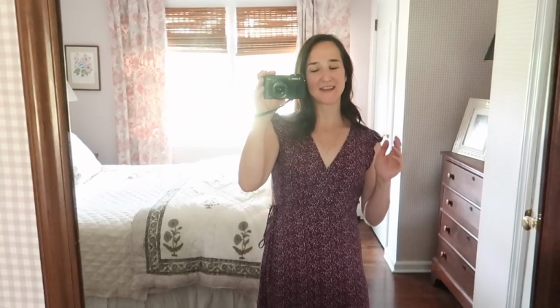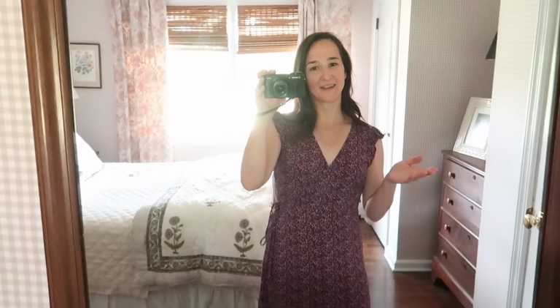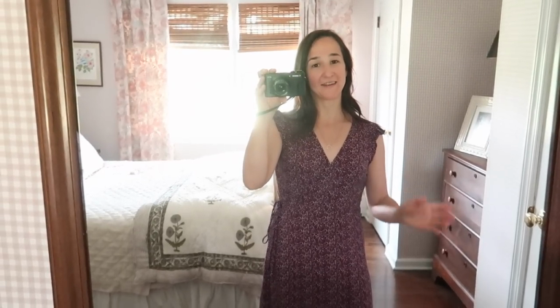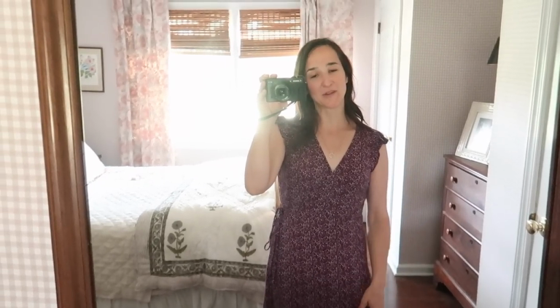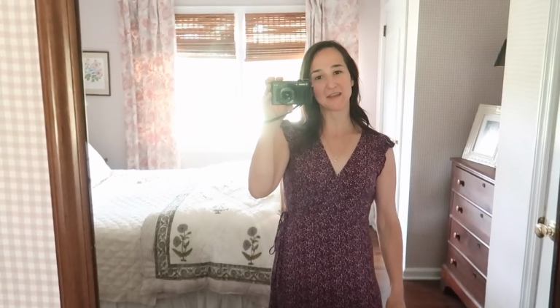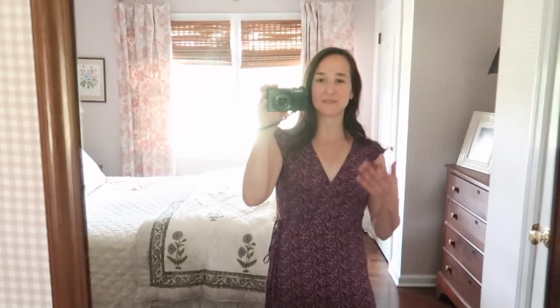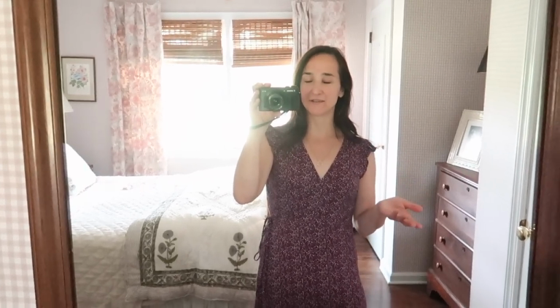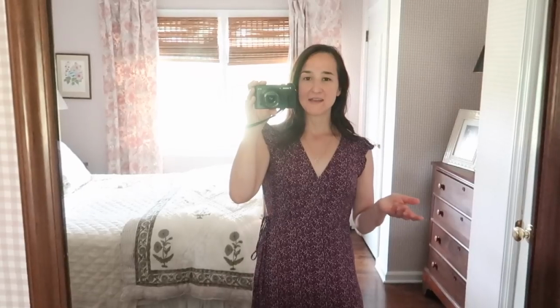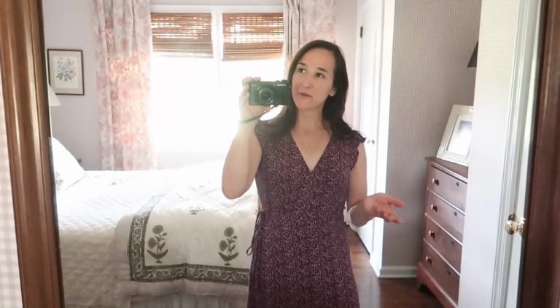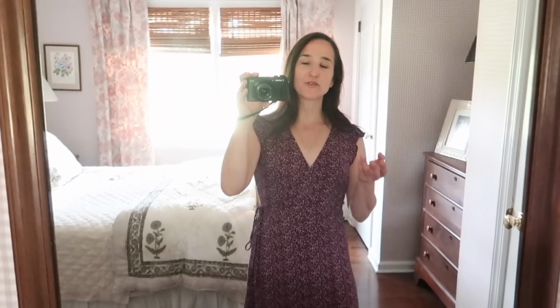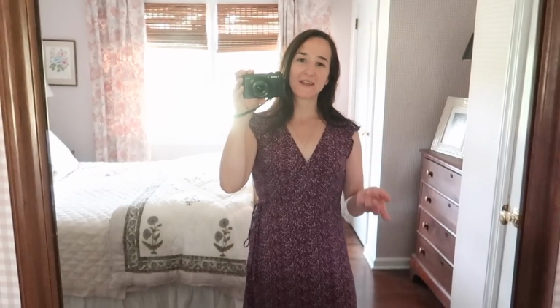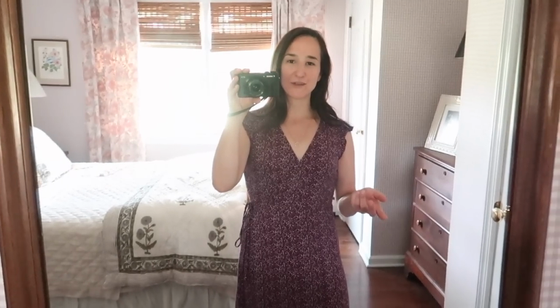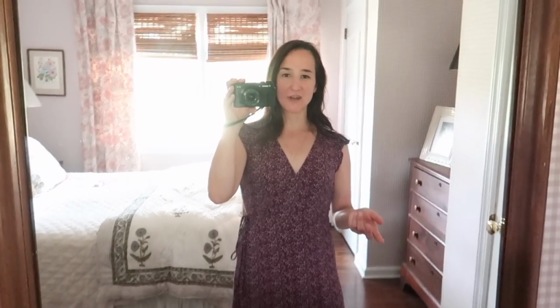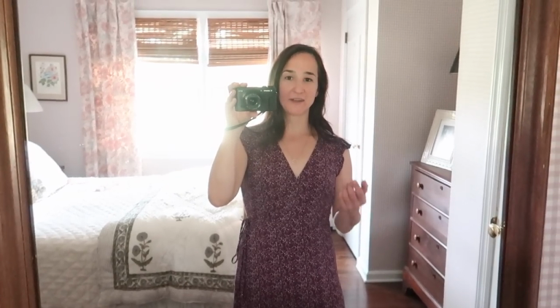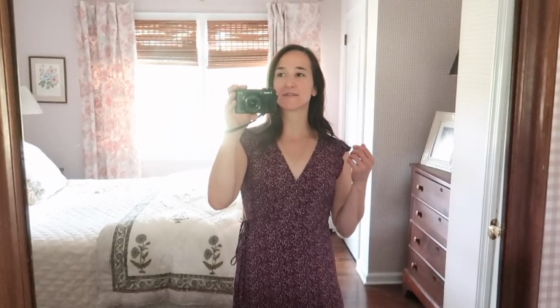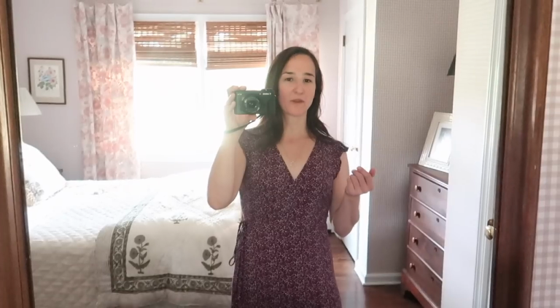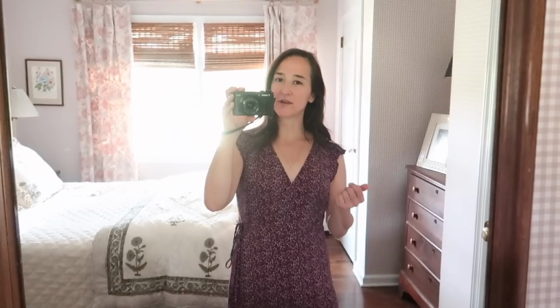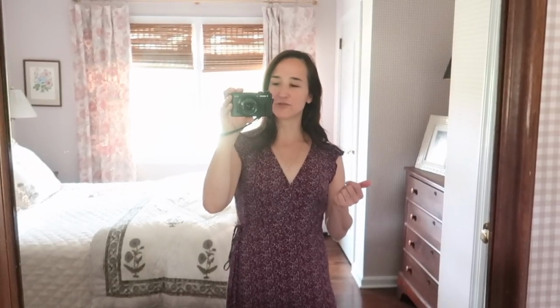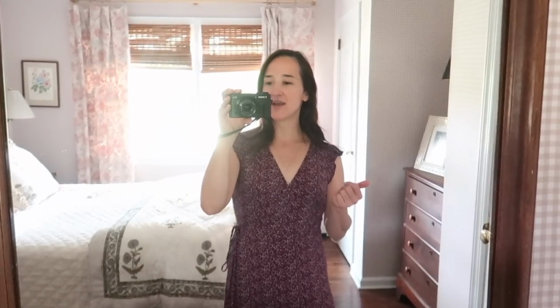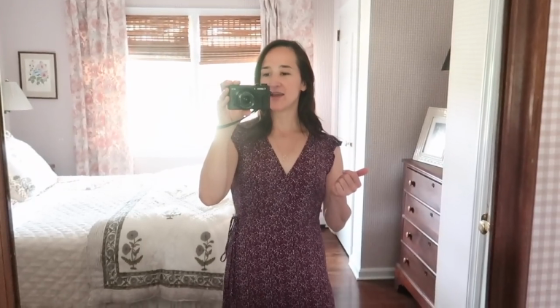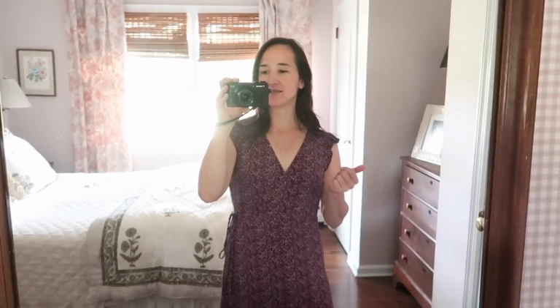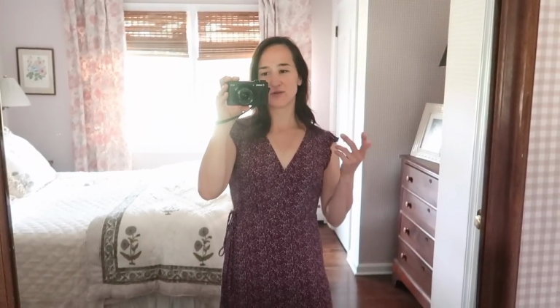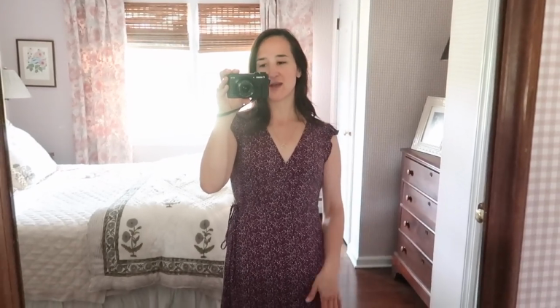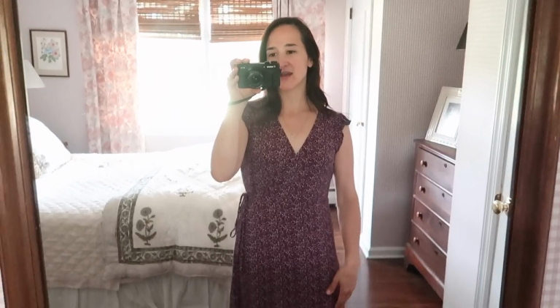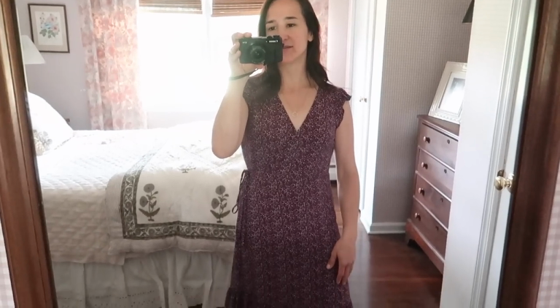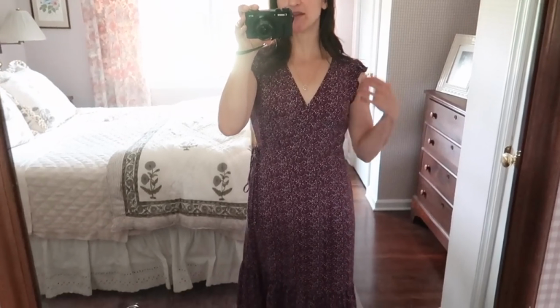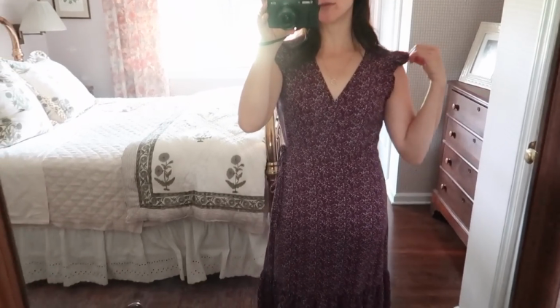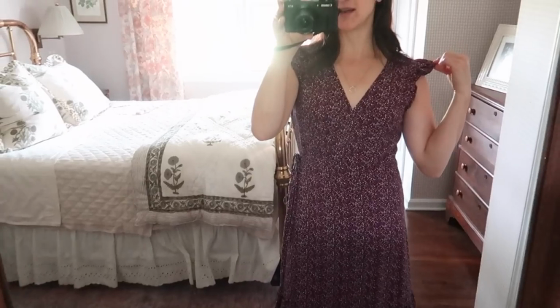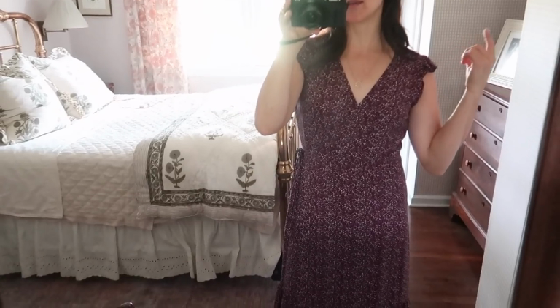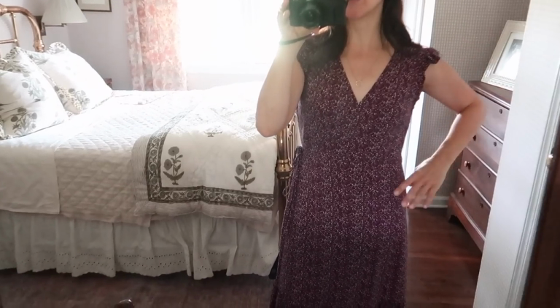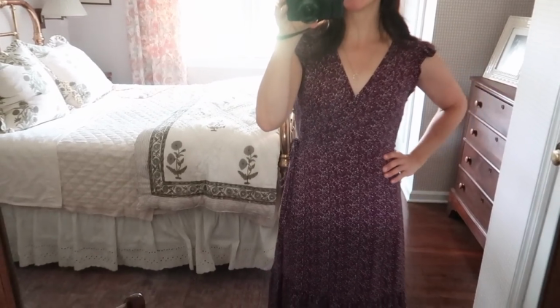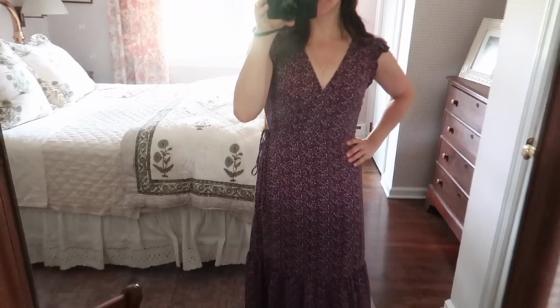We had a nice breakfast together and did our family devotion. Kids did their bridge activities. We're working on laundry and enjoying some time outside. So that's what we're doing today and this is what I'm wearing.